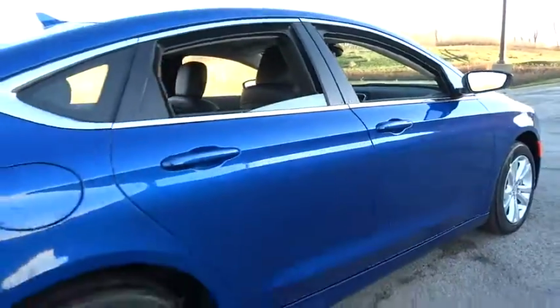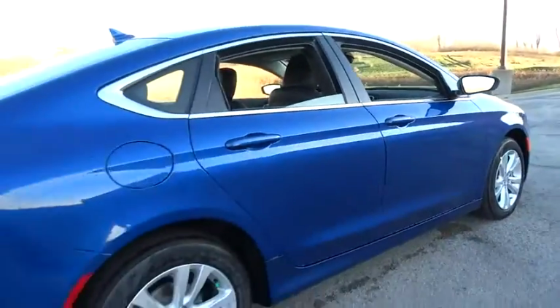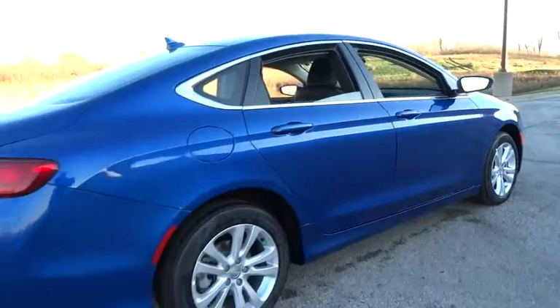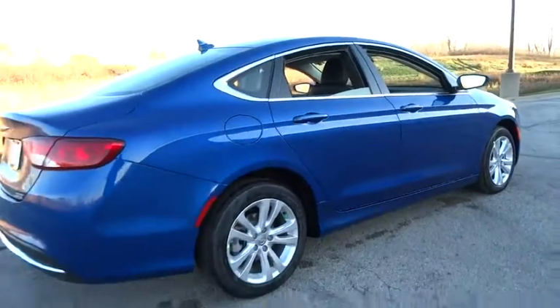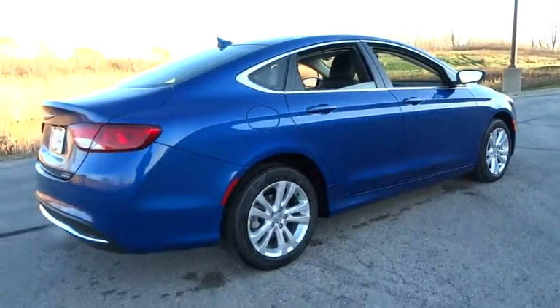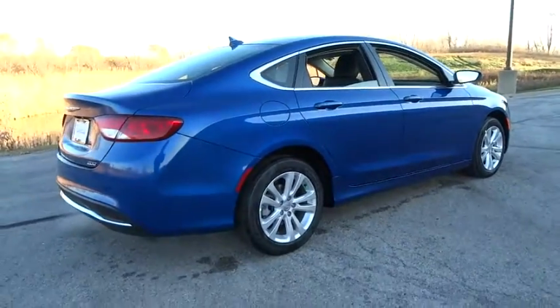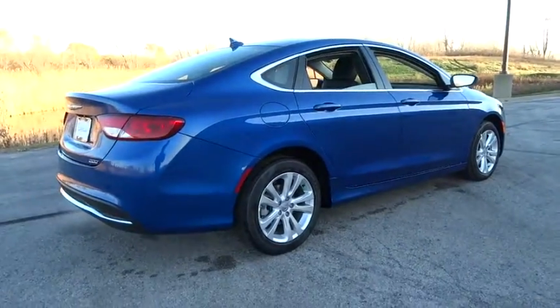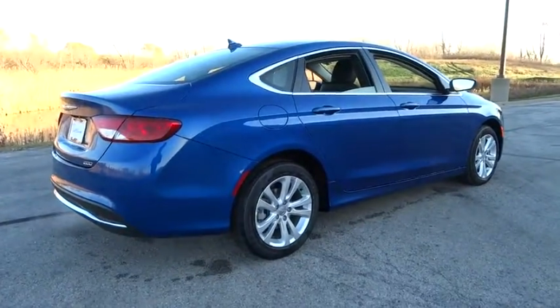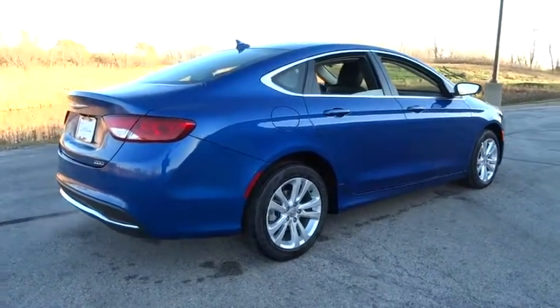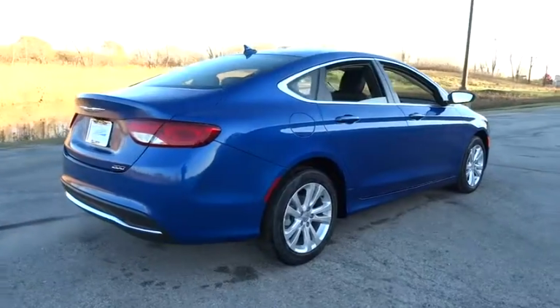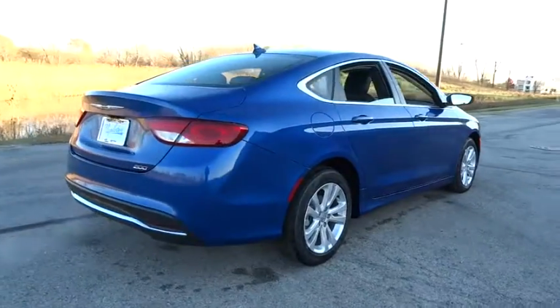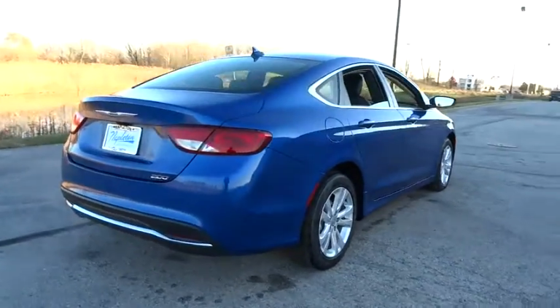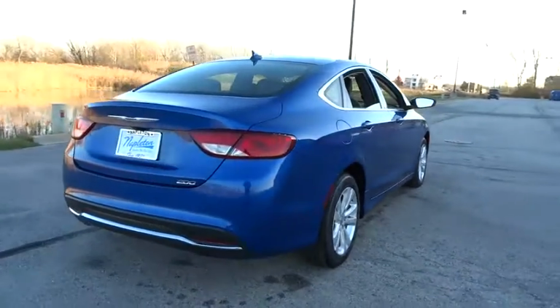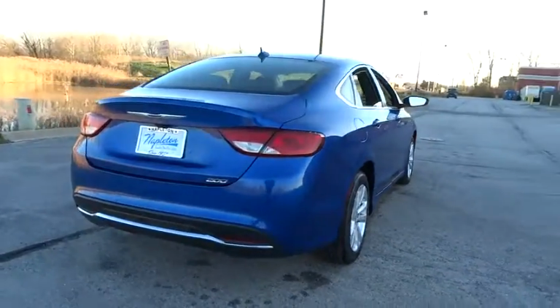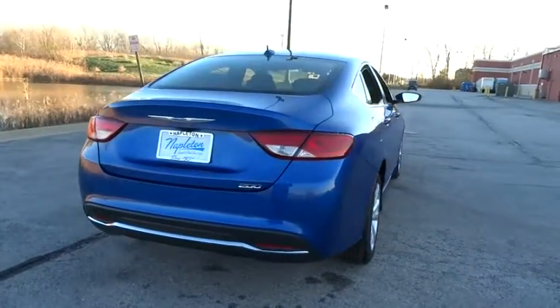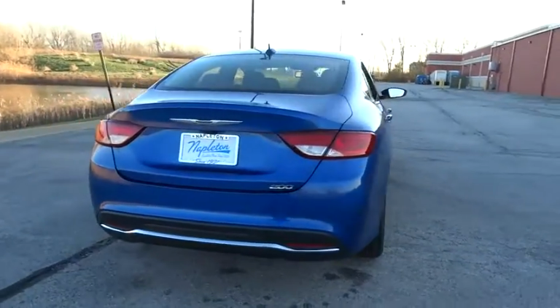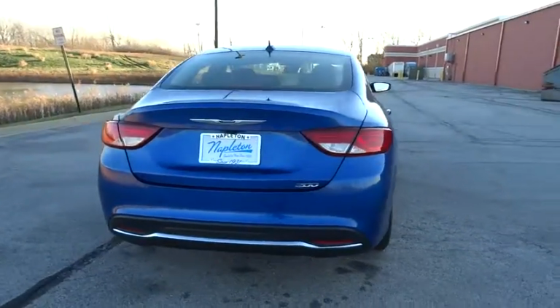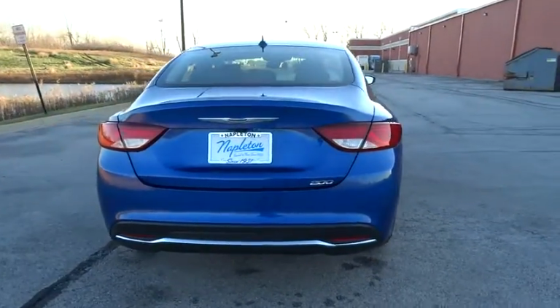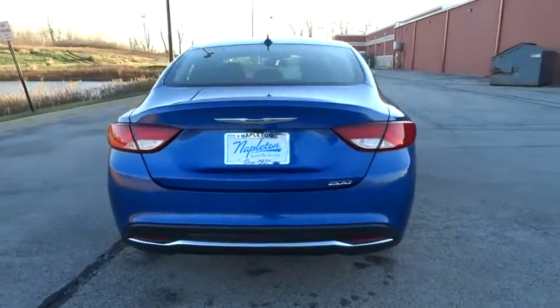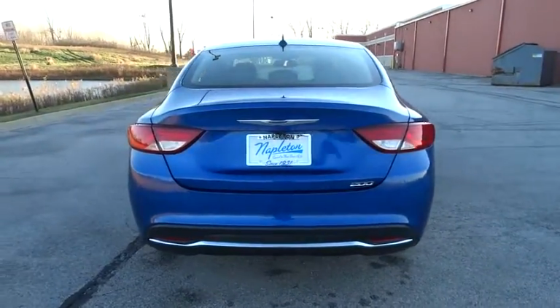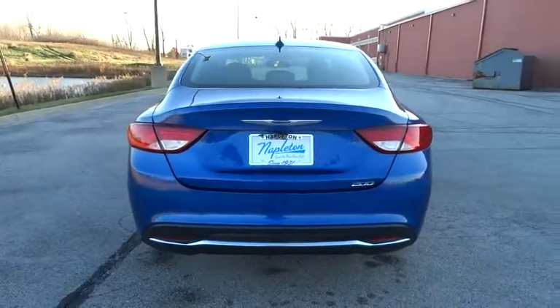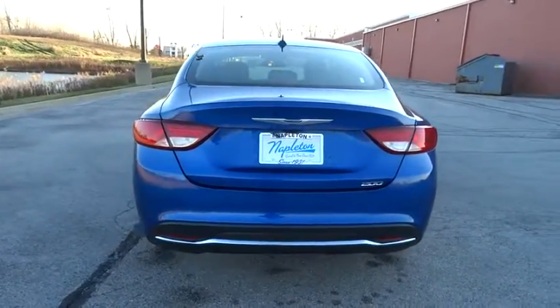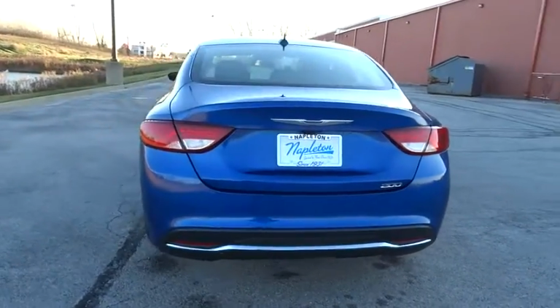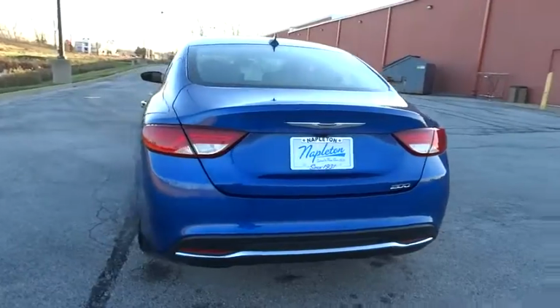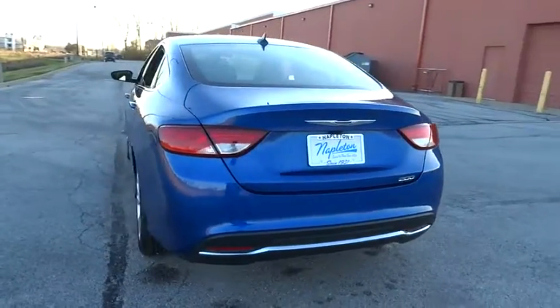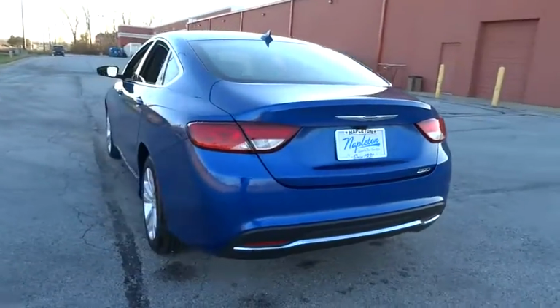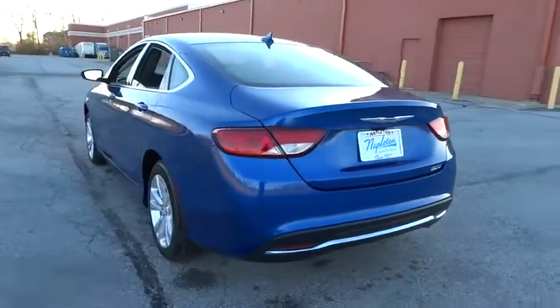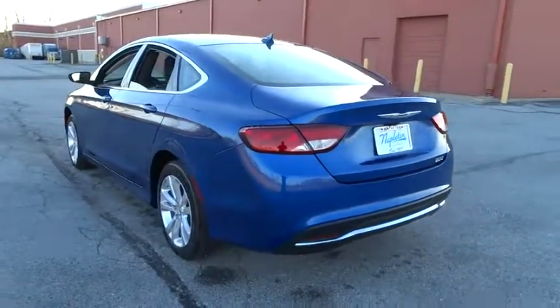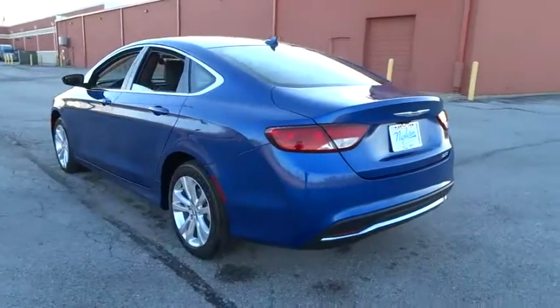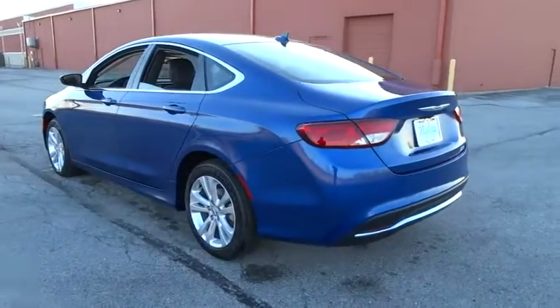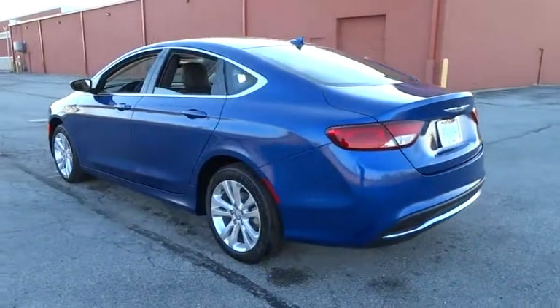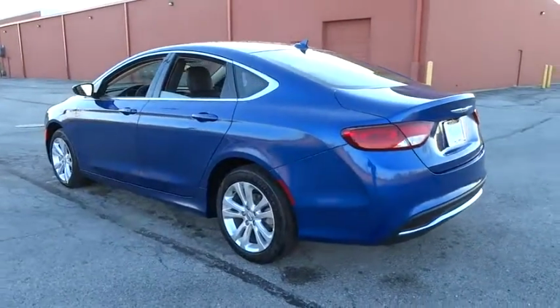Heated steering wheel, heated front seats, rear window defroster, power windows, security system, rear air conditioning, Sirius satellite radio, tachometer, brake assist, overhead console.